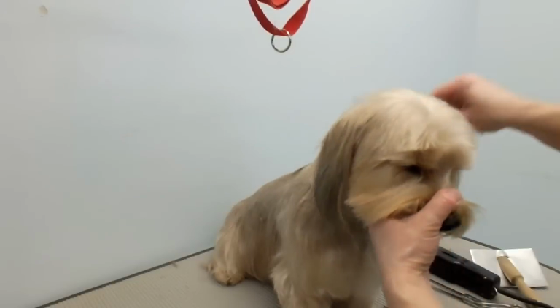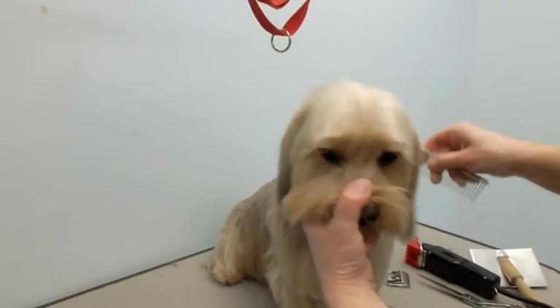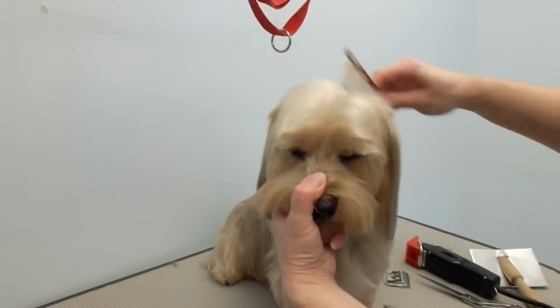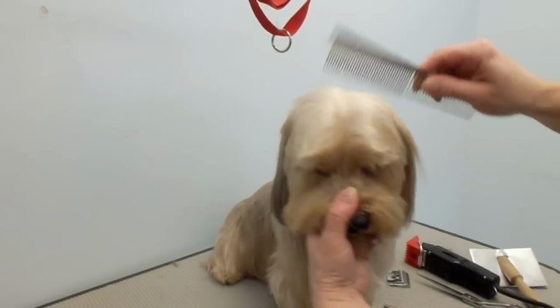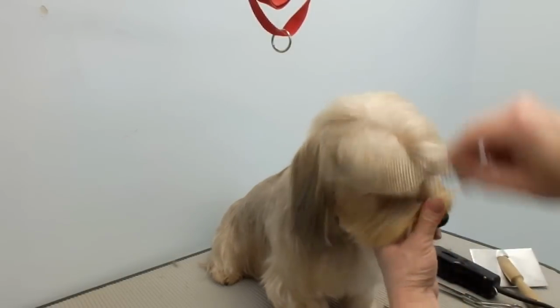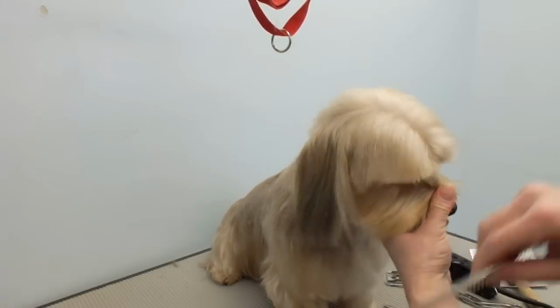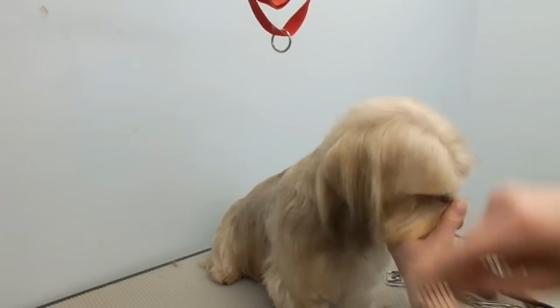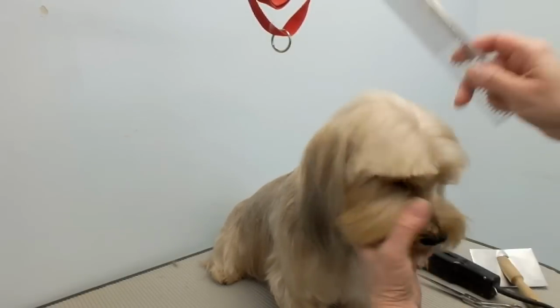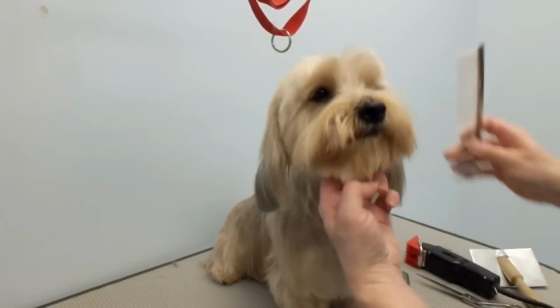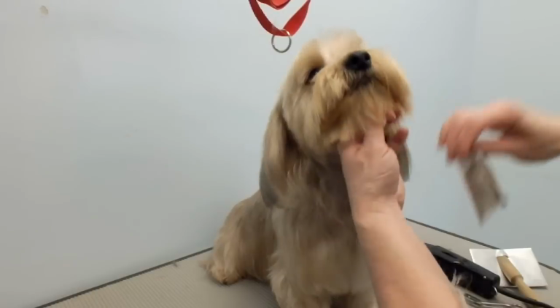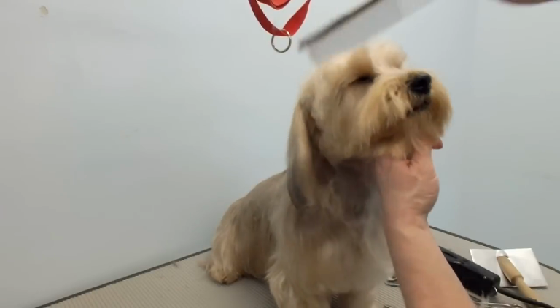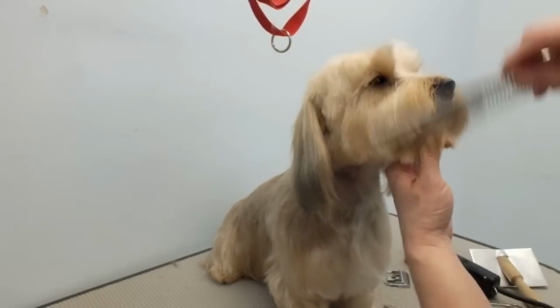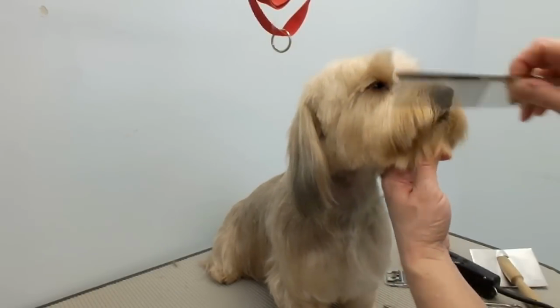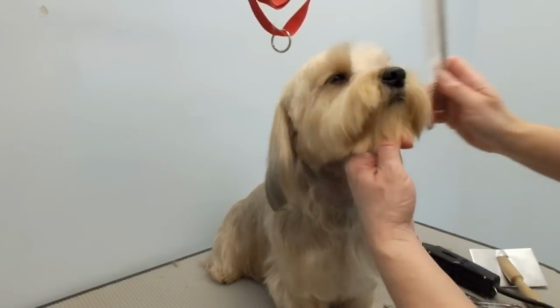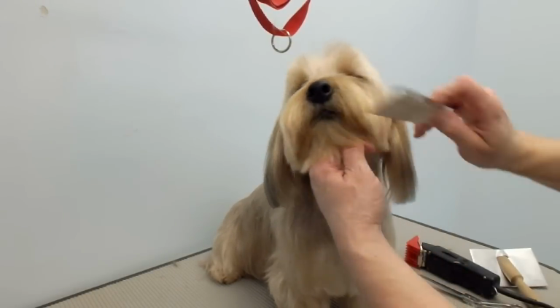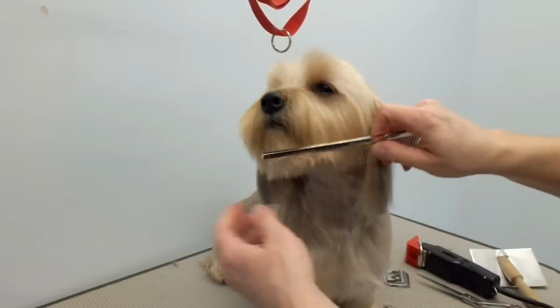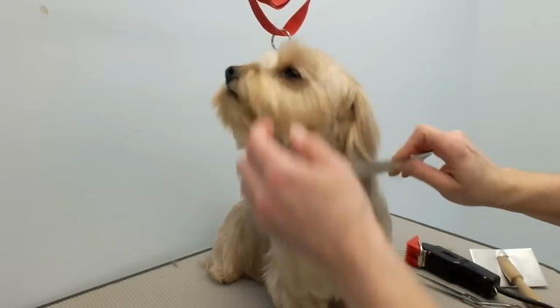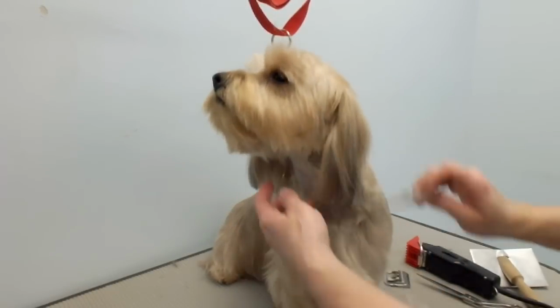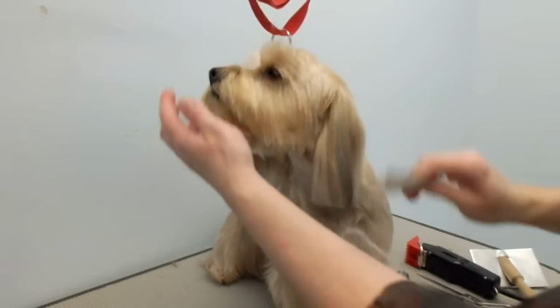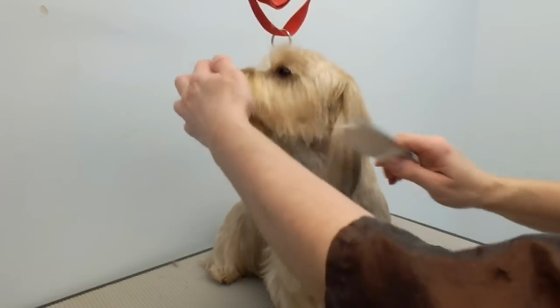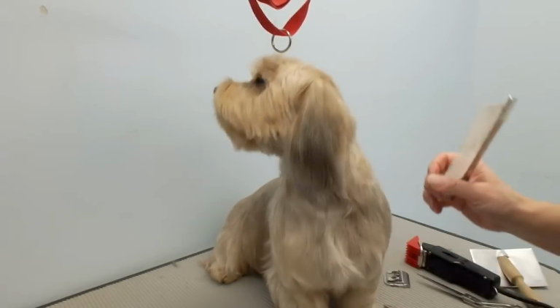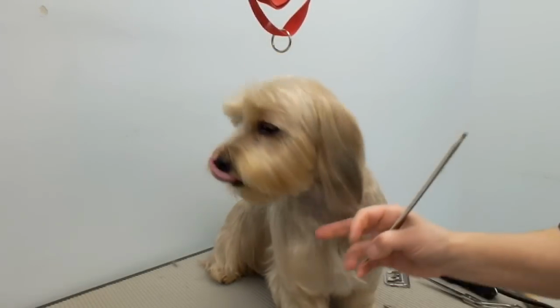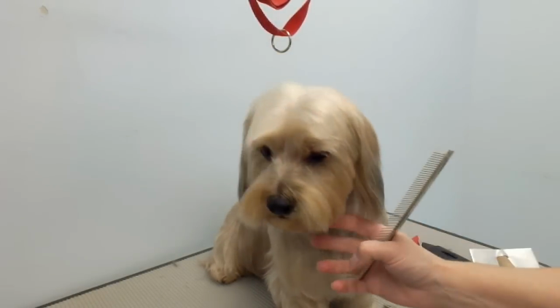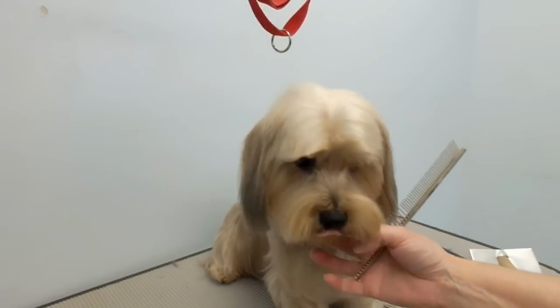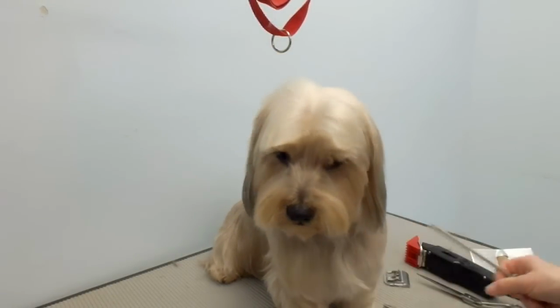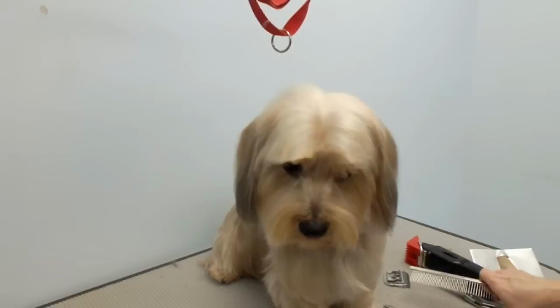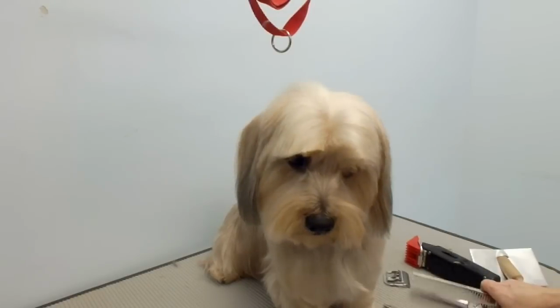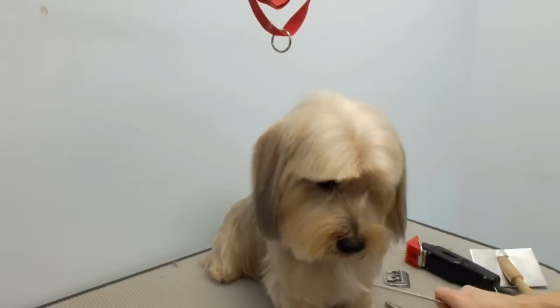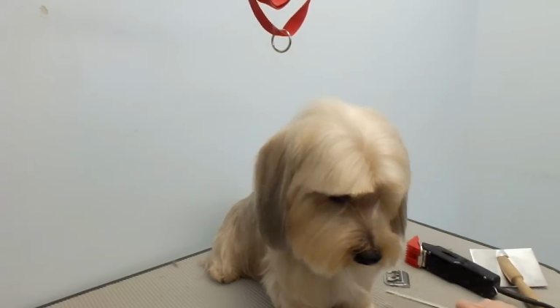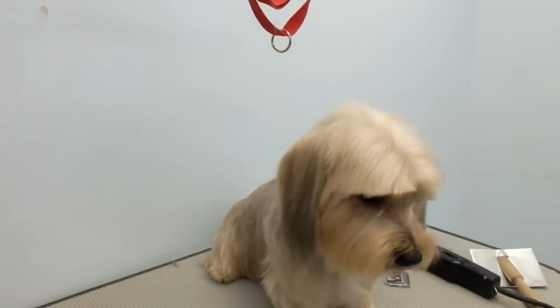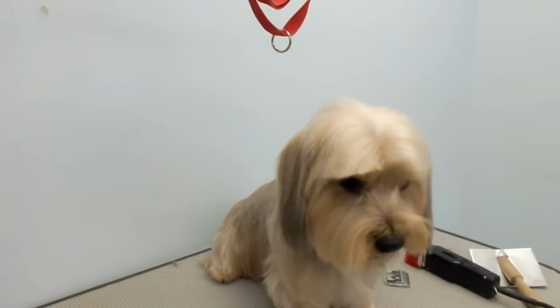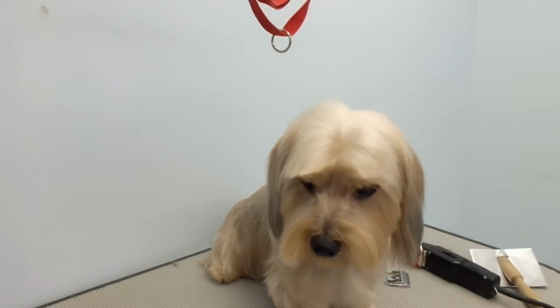The top knot looks a little better now — kind of the same but better. Sorry, he keeps moving around so I can't really do the face very well.